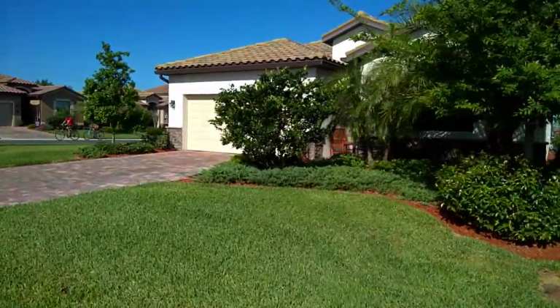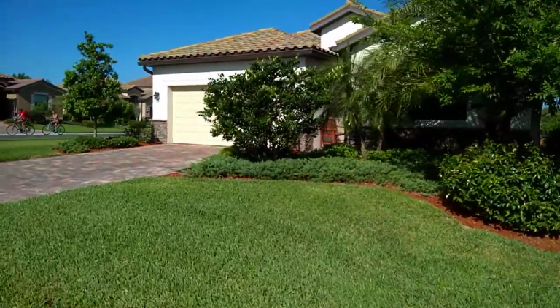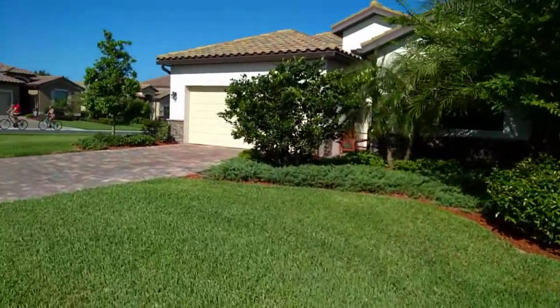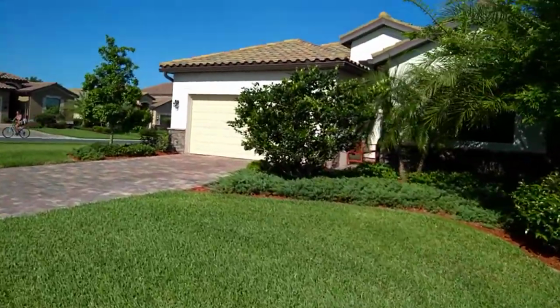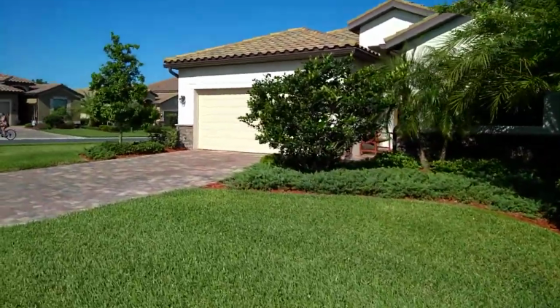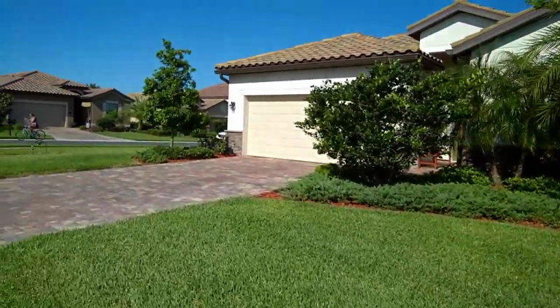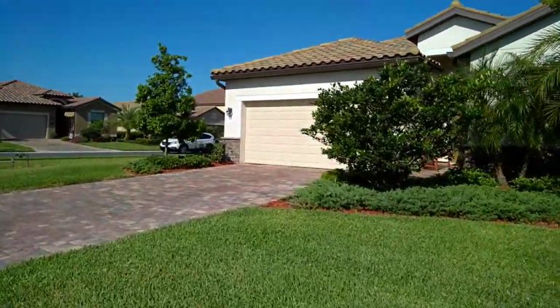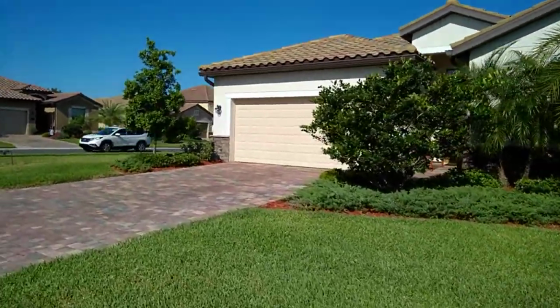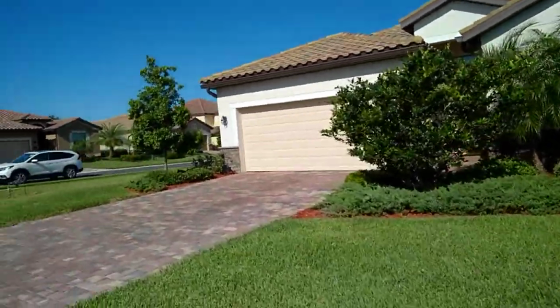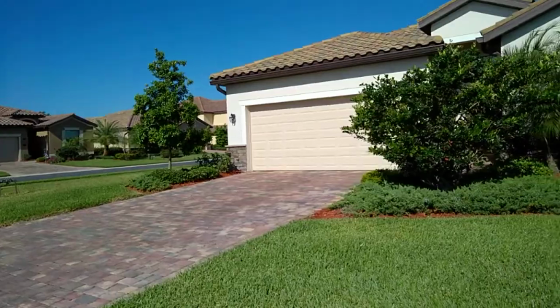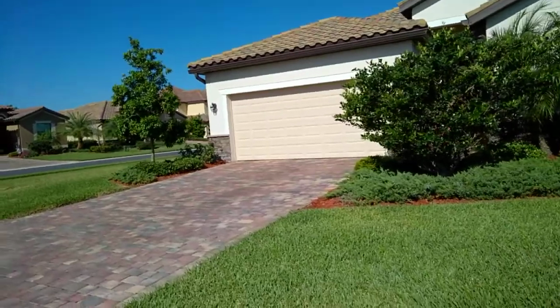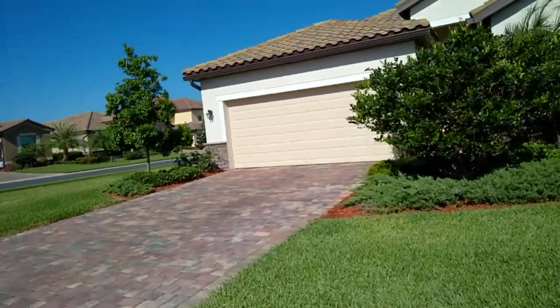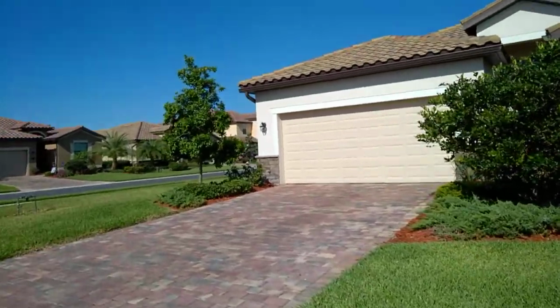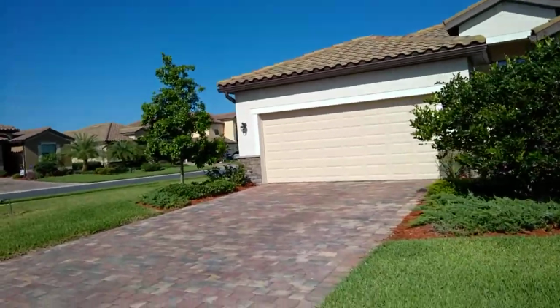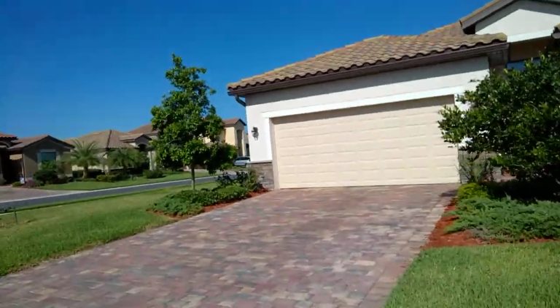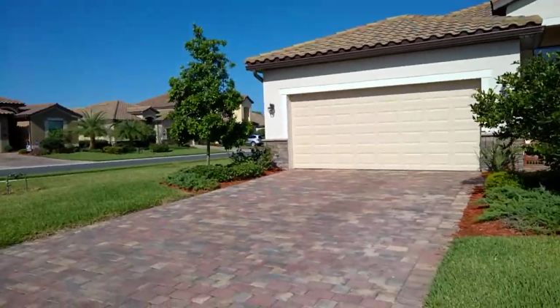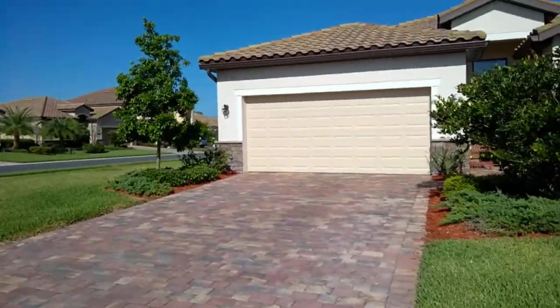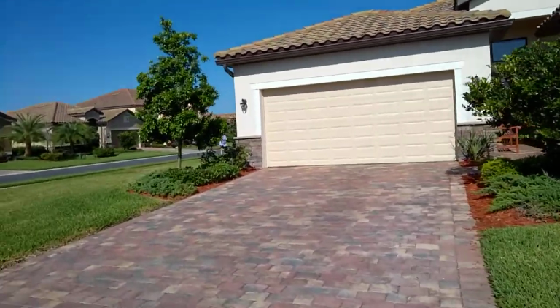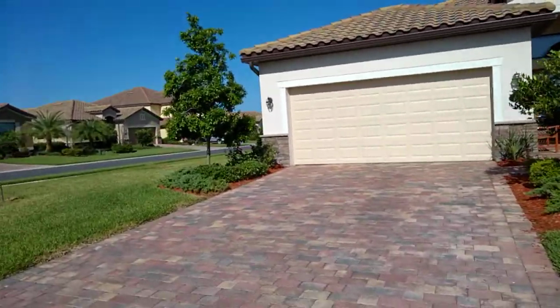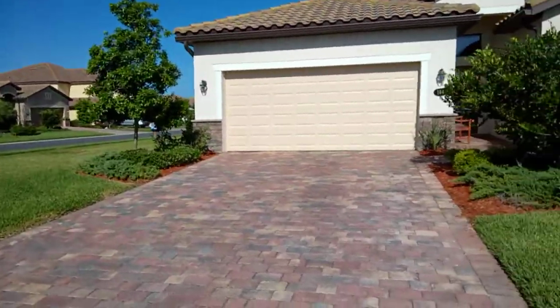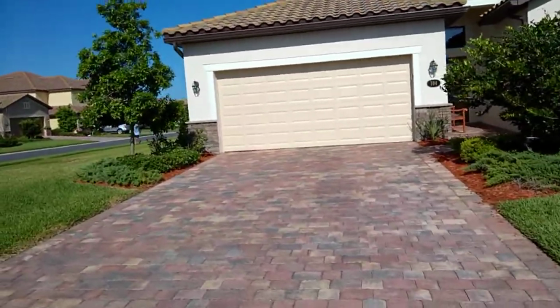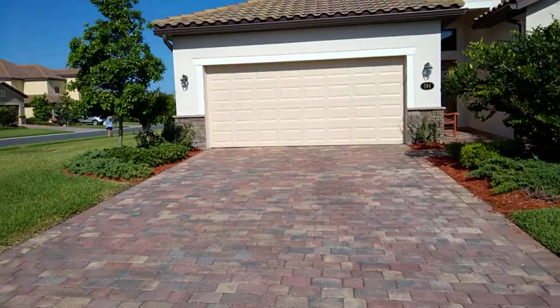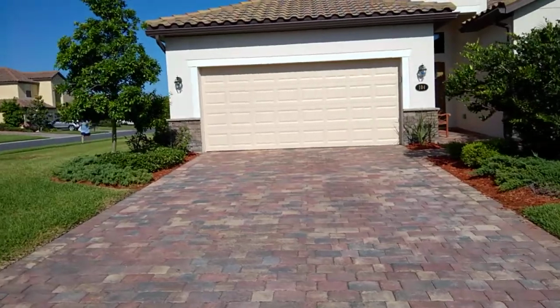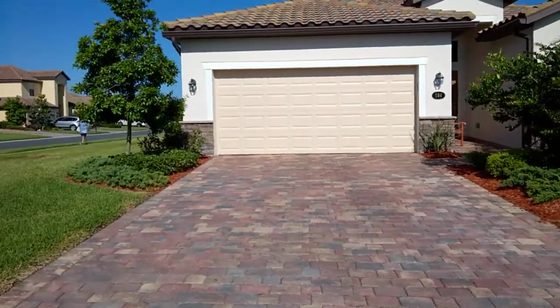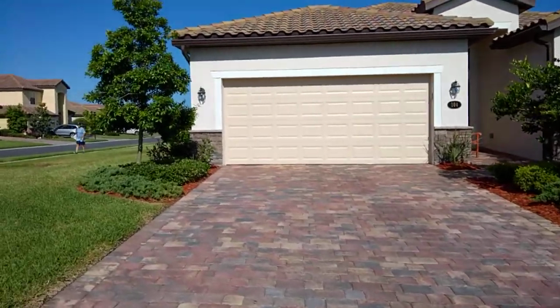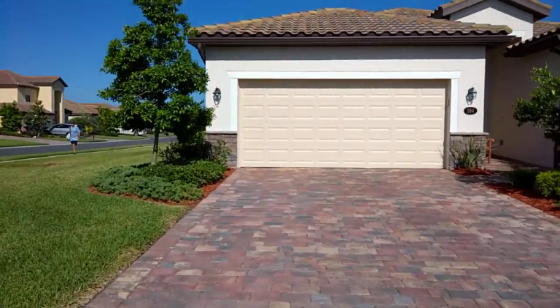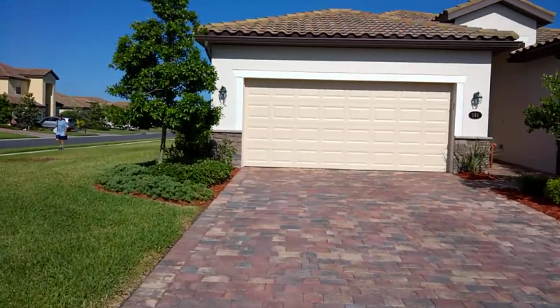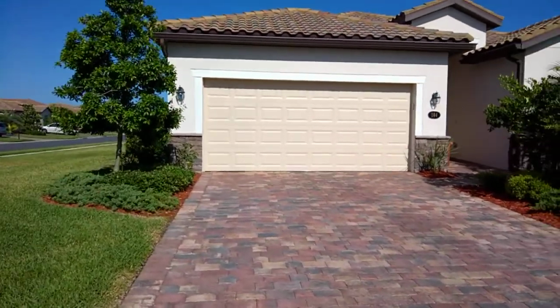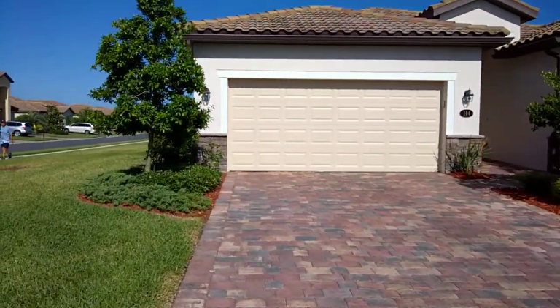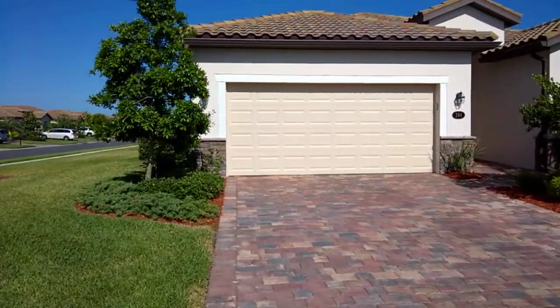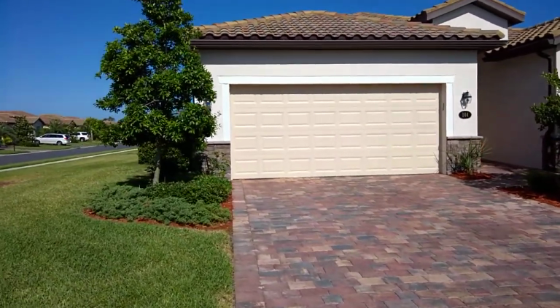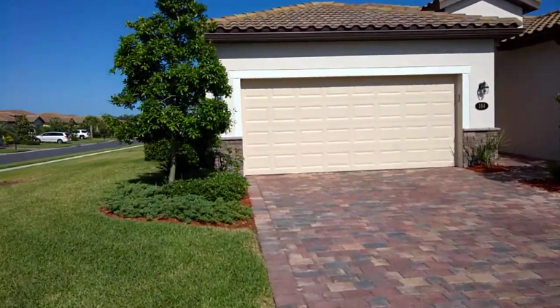Saturday, April 14th. I'm at 104 Sweet Tree. This is a landscape enhancement plan. The homeowner here was approved for some landscaping last month. This month they are looking to give themselves a little bit of privacy here on the side of the home.